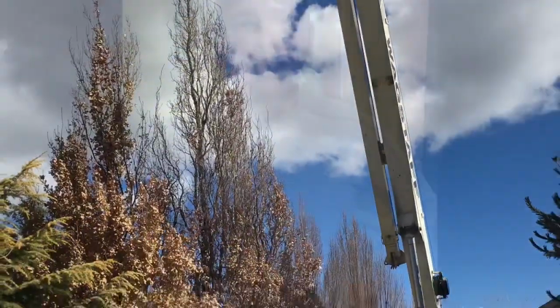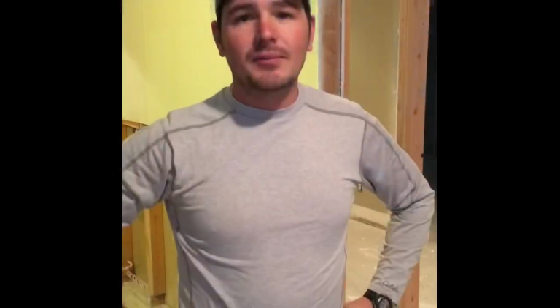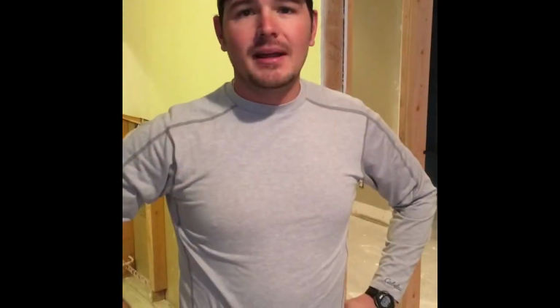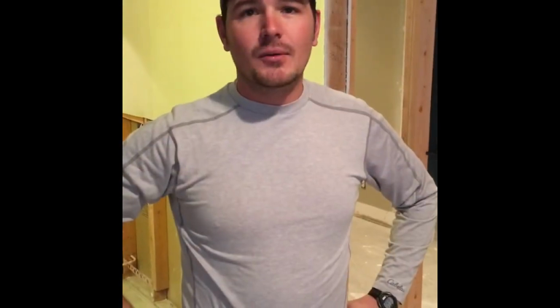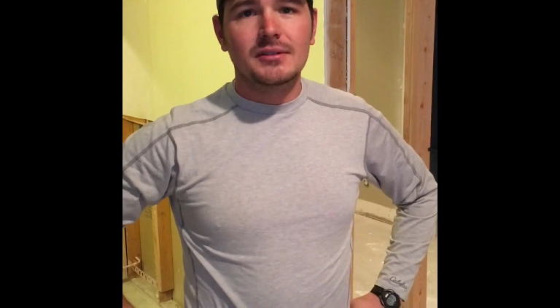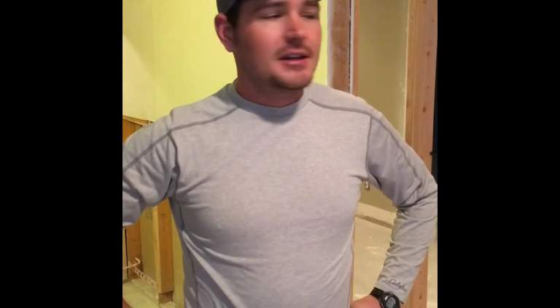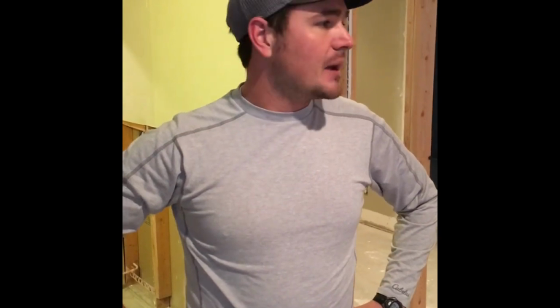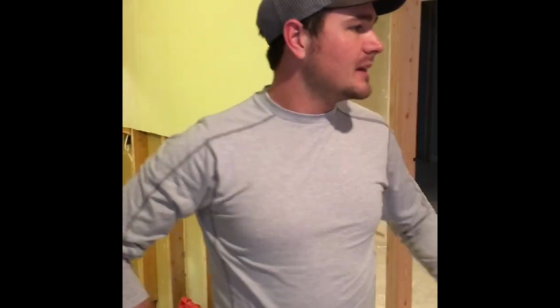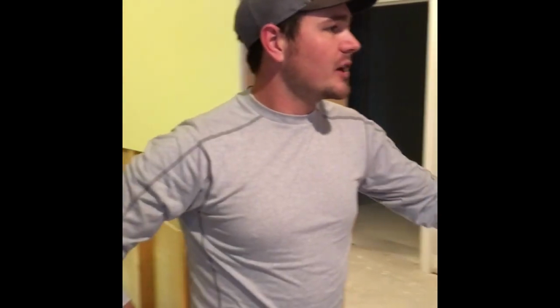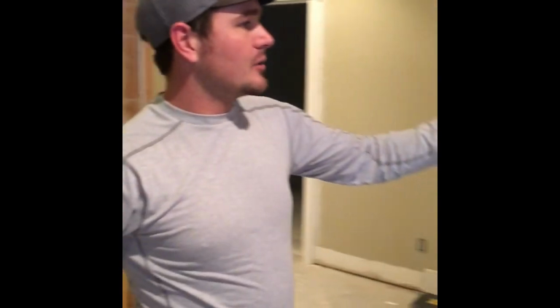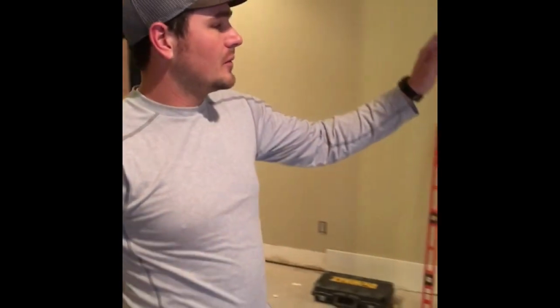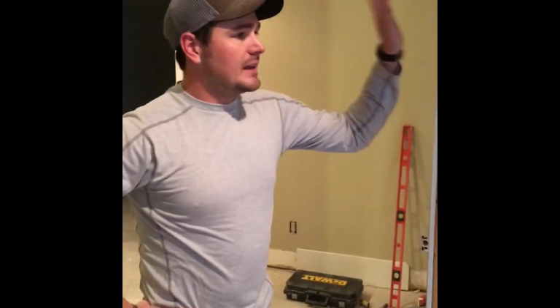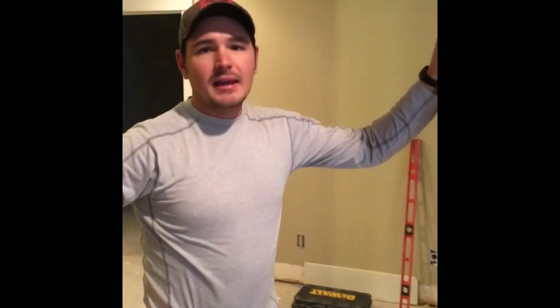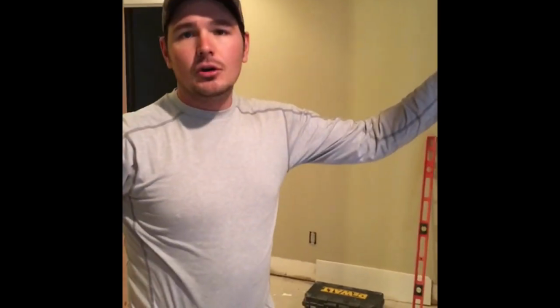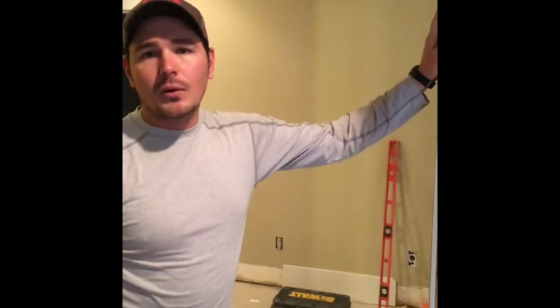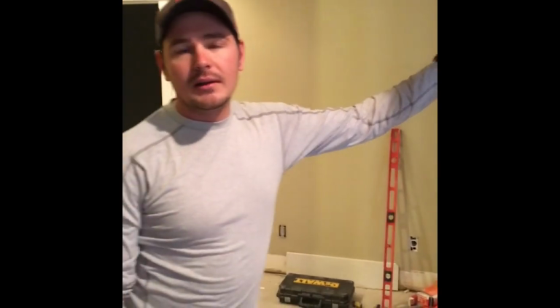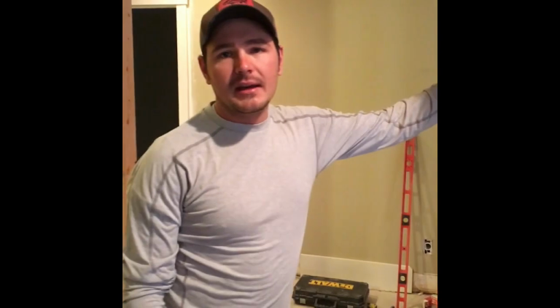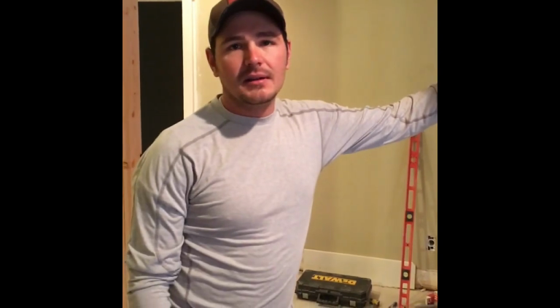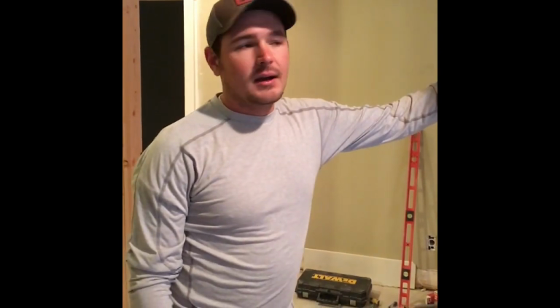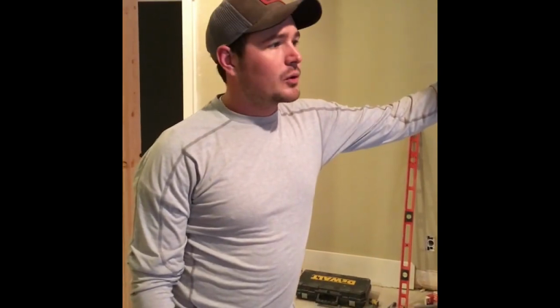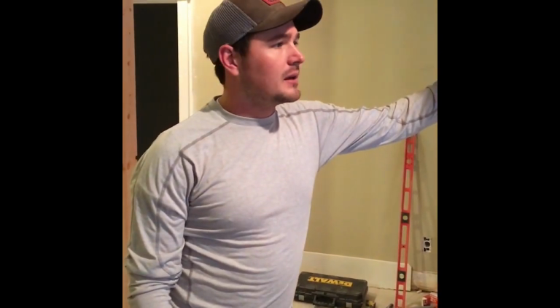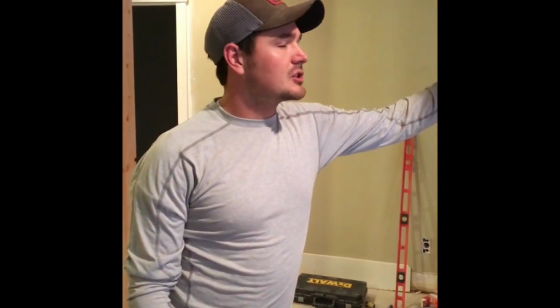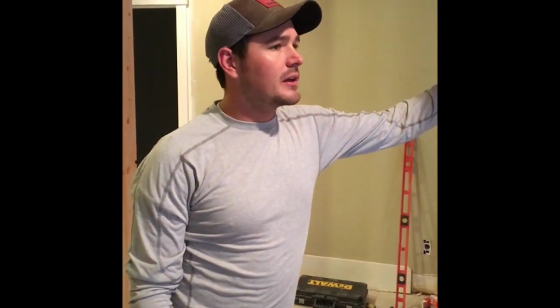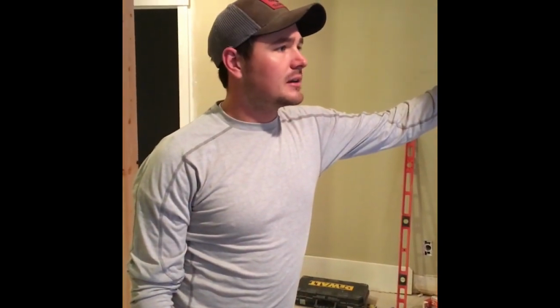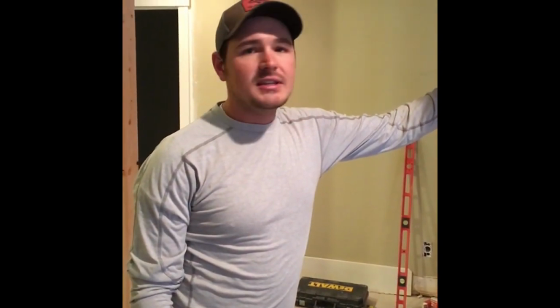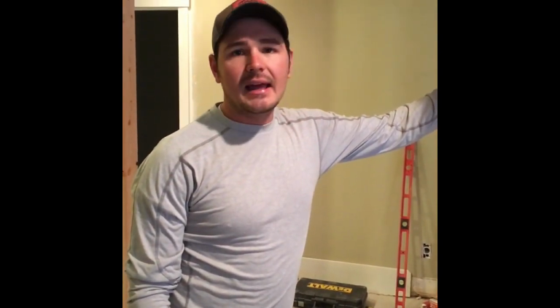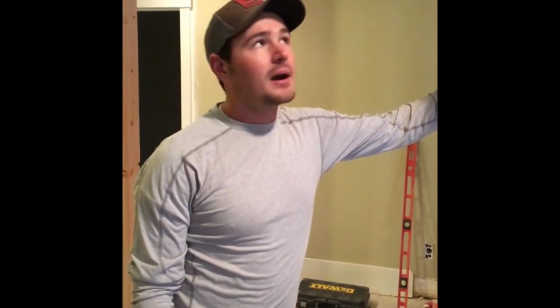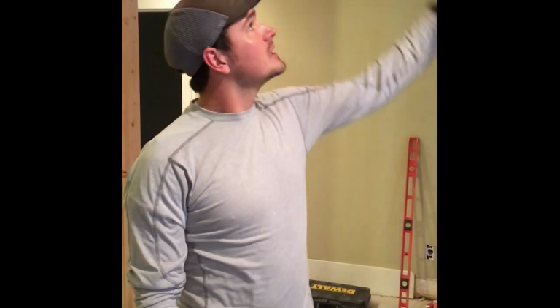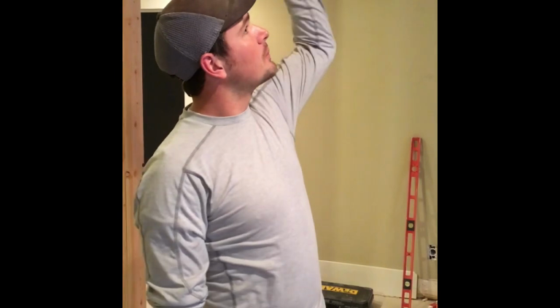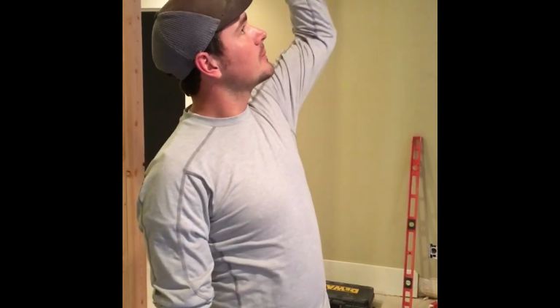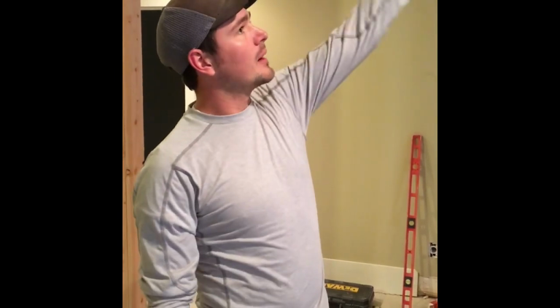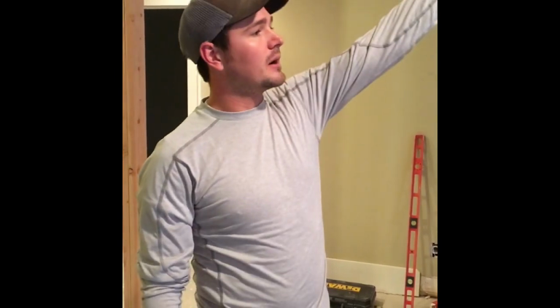Hey everybody, my name is Jake Wetzel. Today we're going to be demonstrating how to eliminate a load-bearing wall in your basement. We're going to be installing a W10x88 steel beam up above.